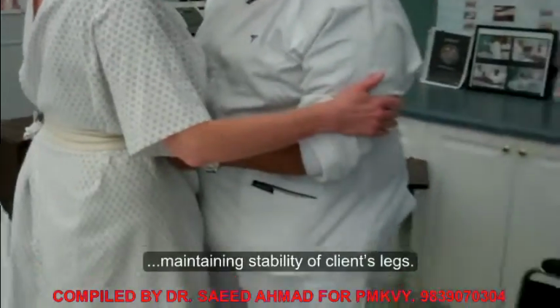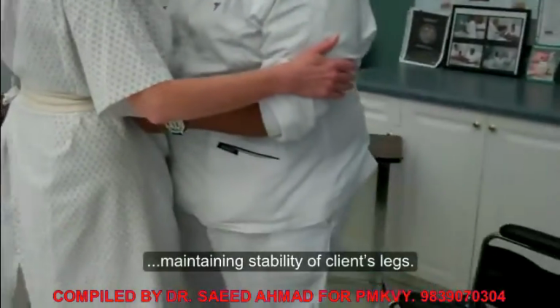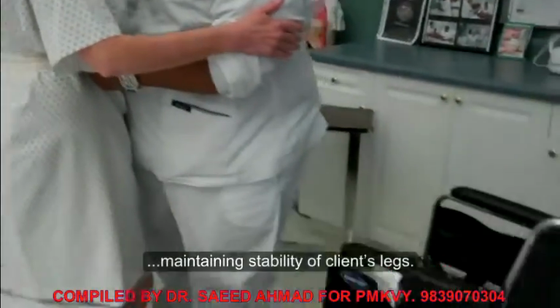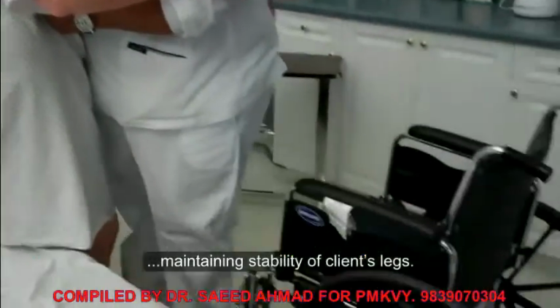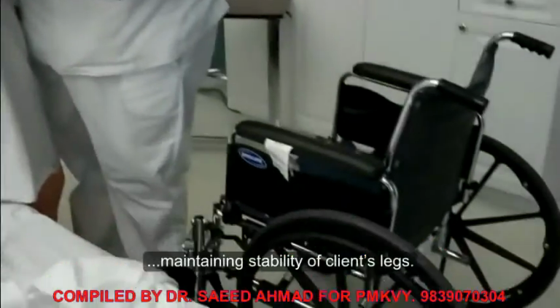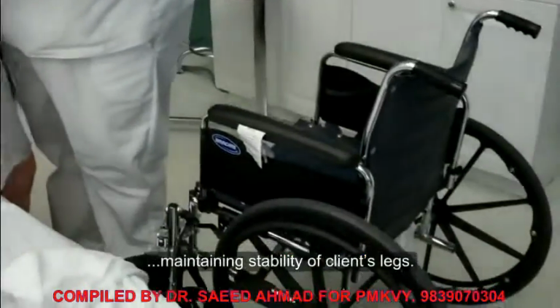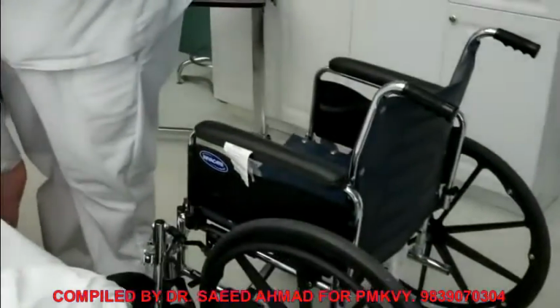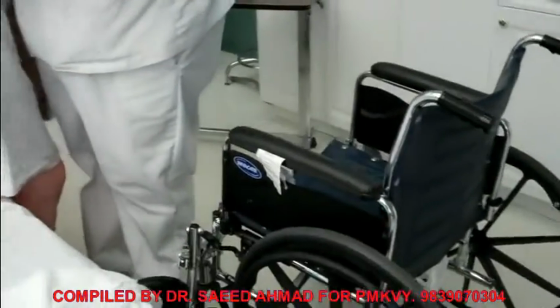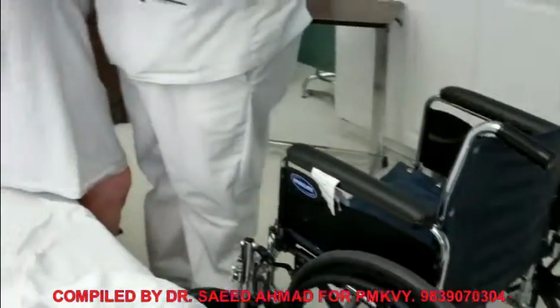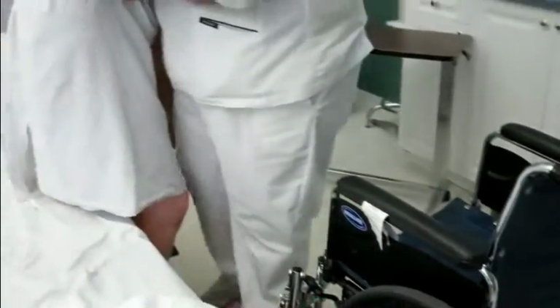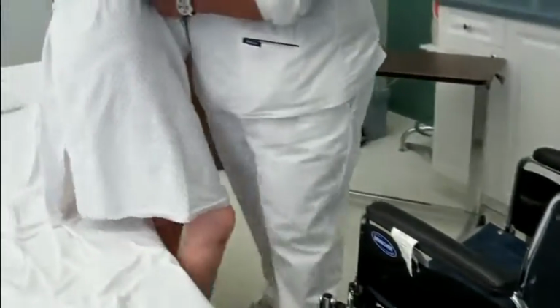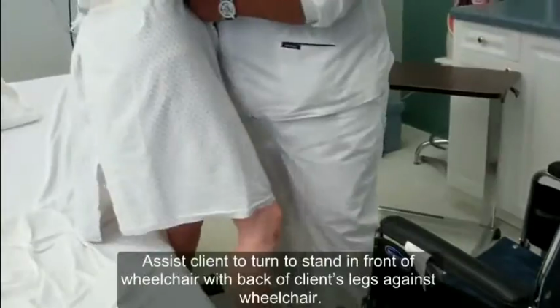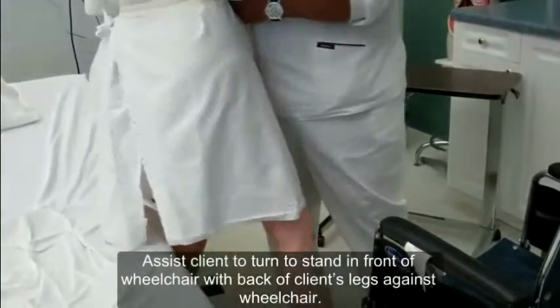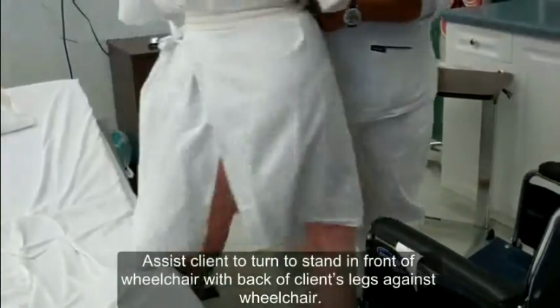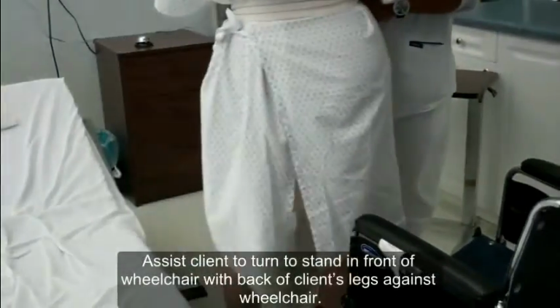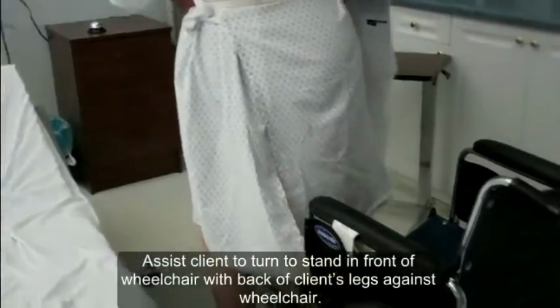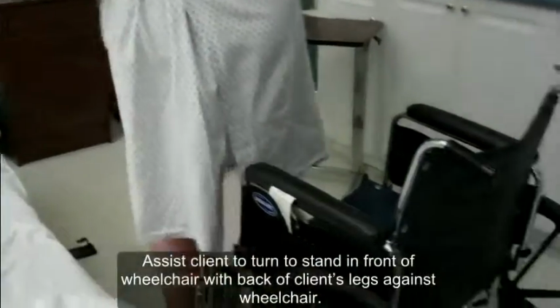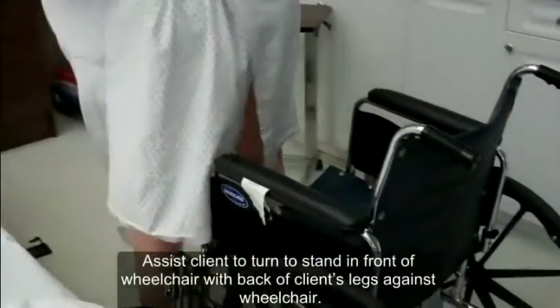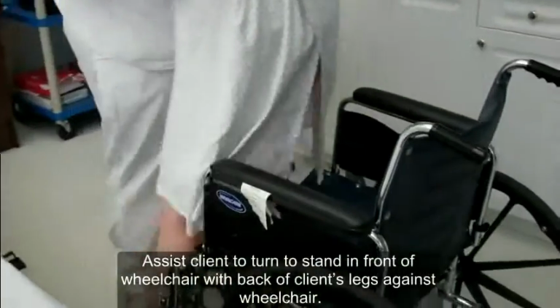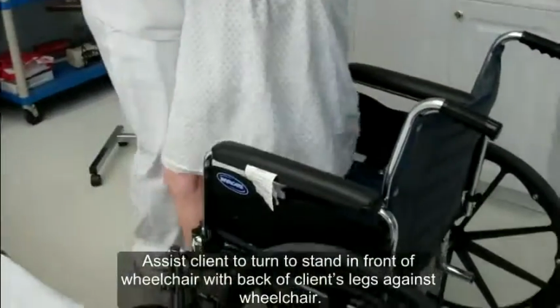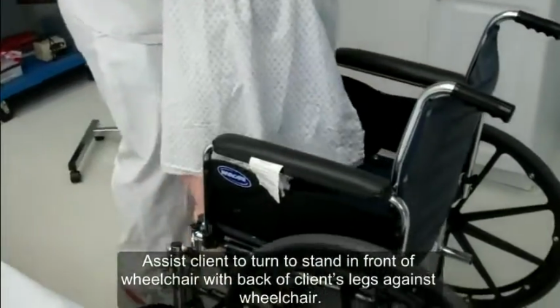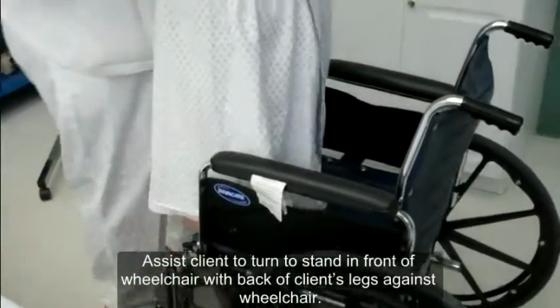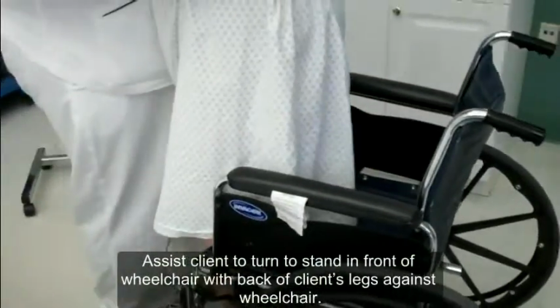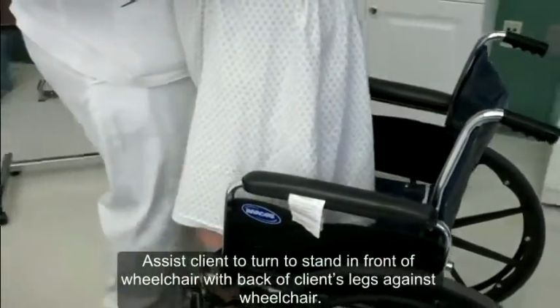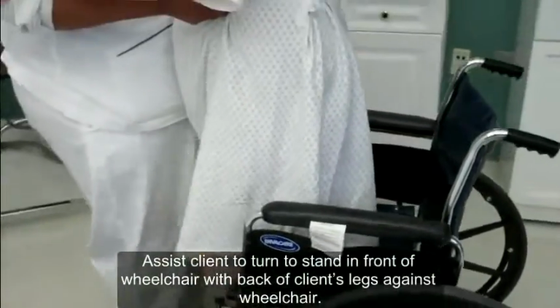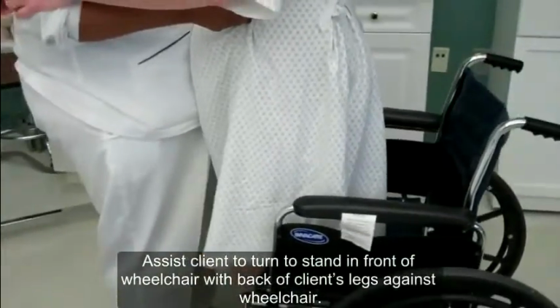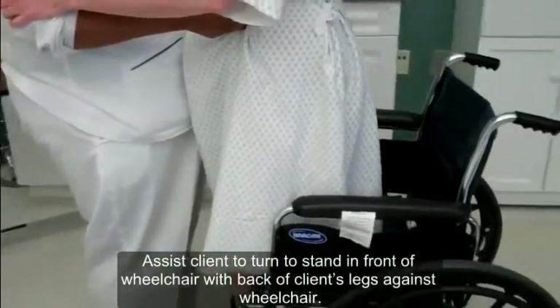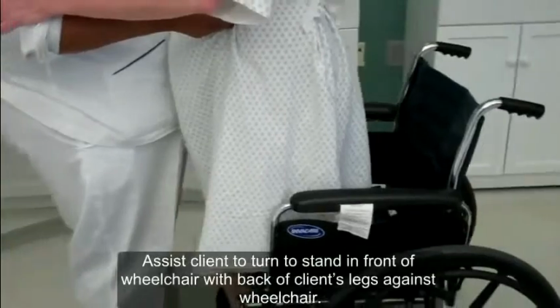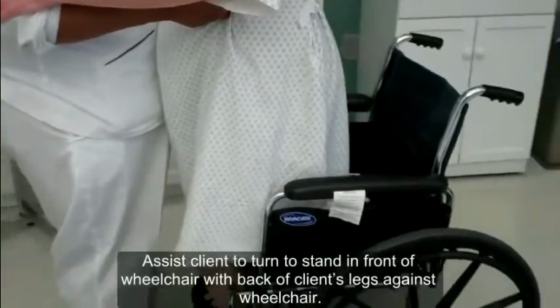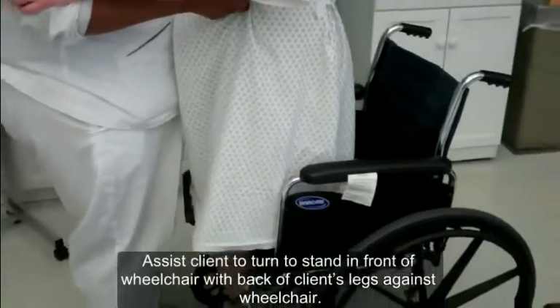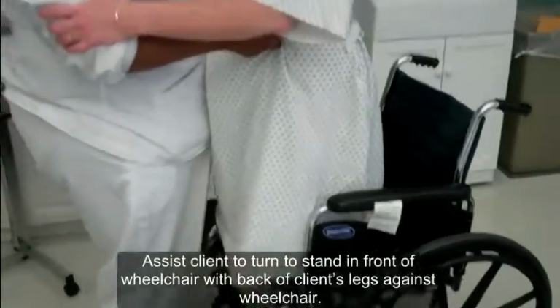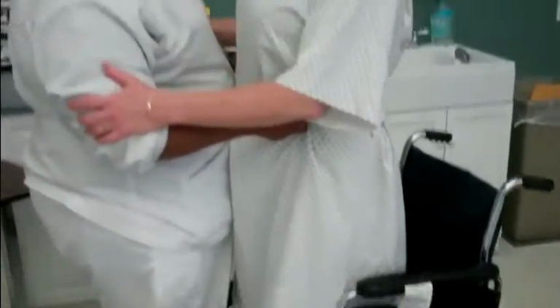We're going to move over now. One, two, three. Do you feel the chair in the back of your legs? Yes ma'am. Okay. Very good.